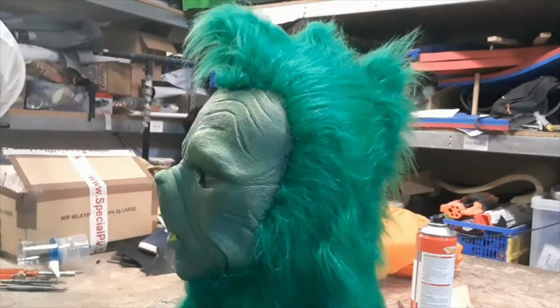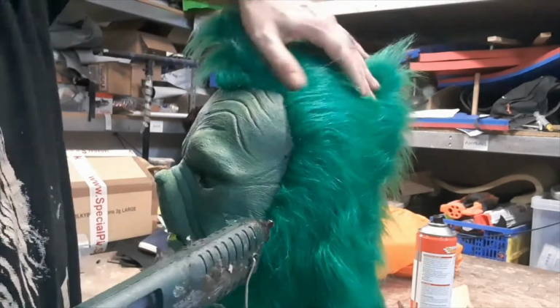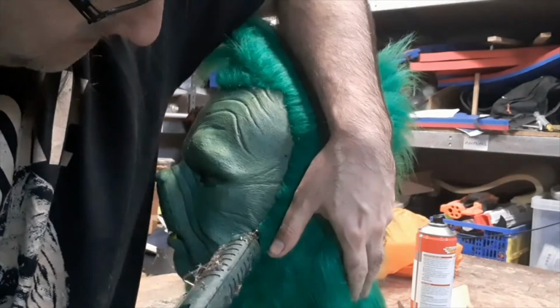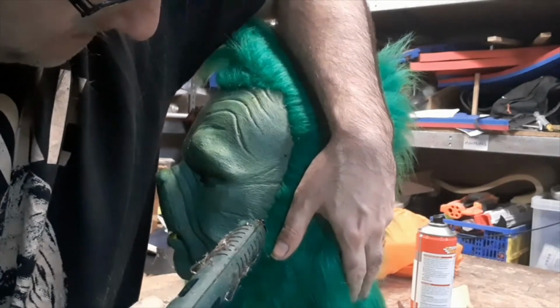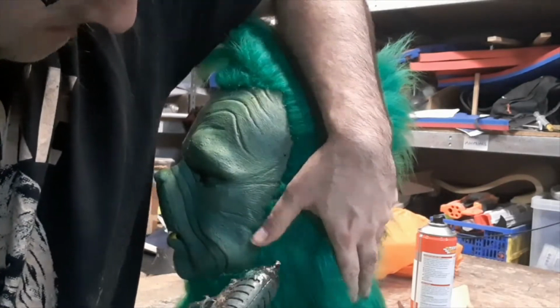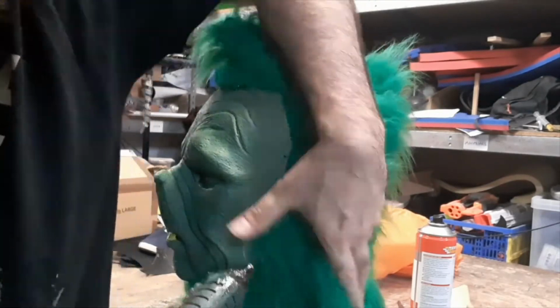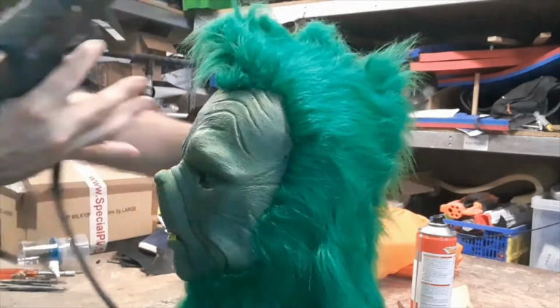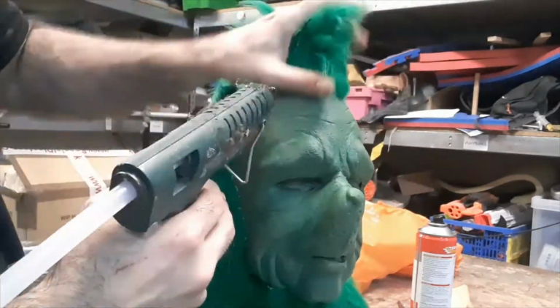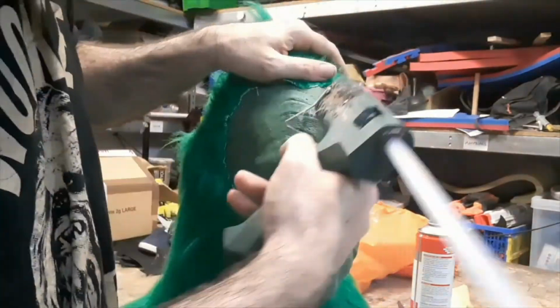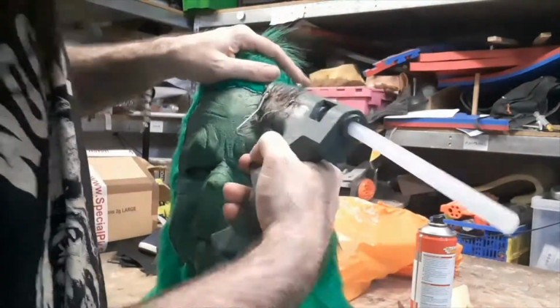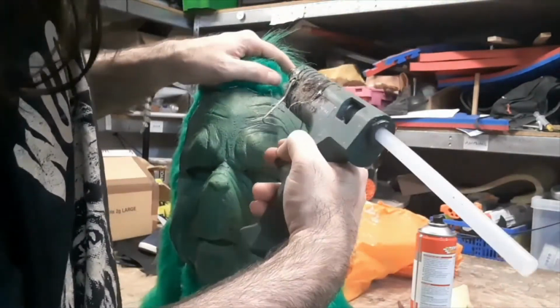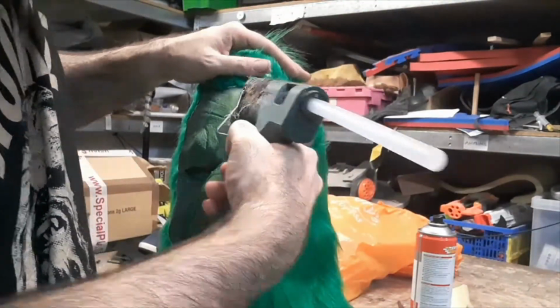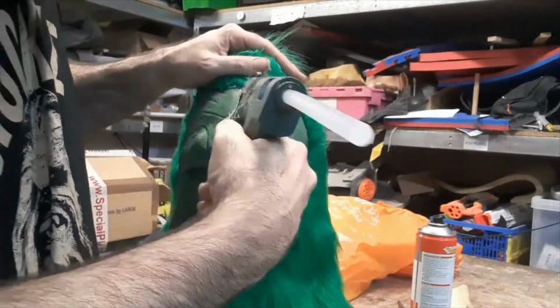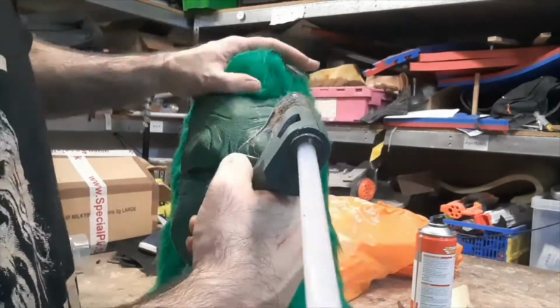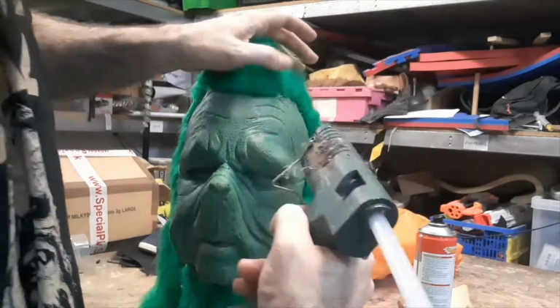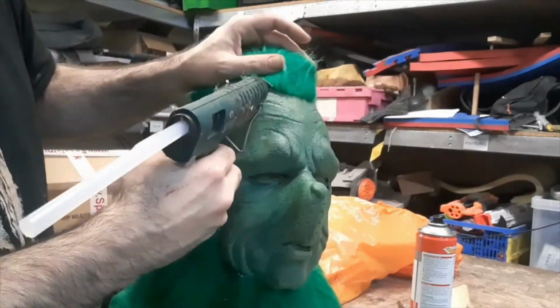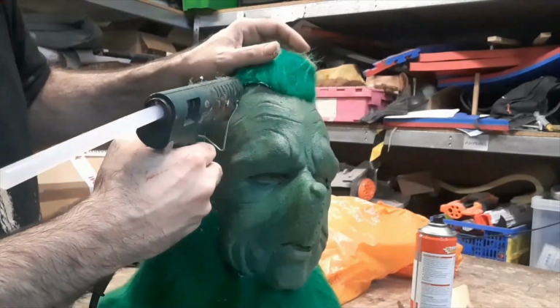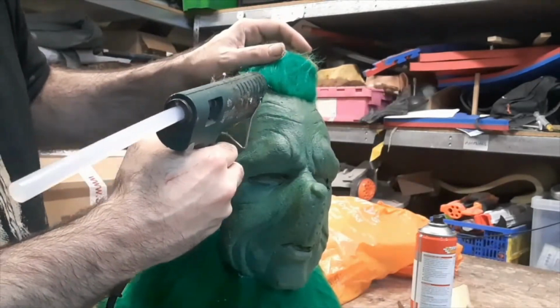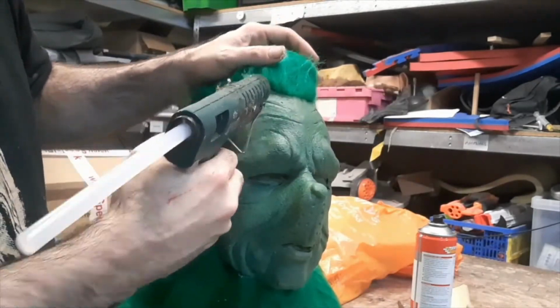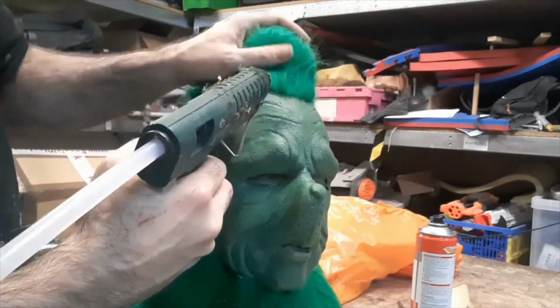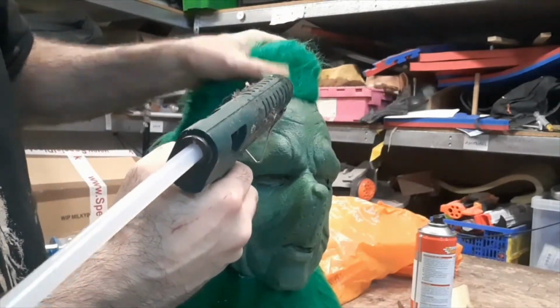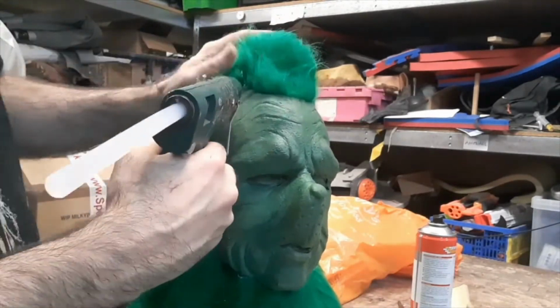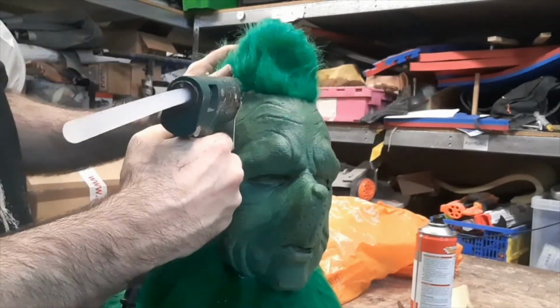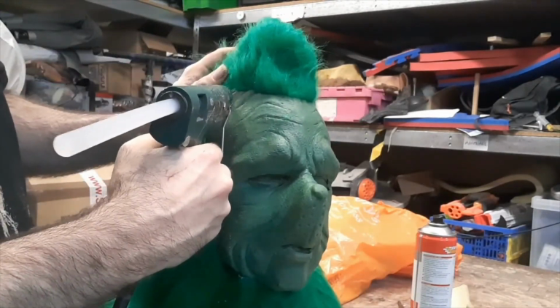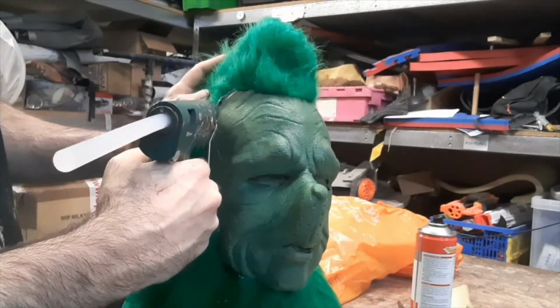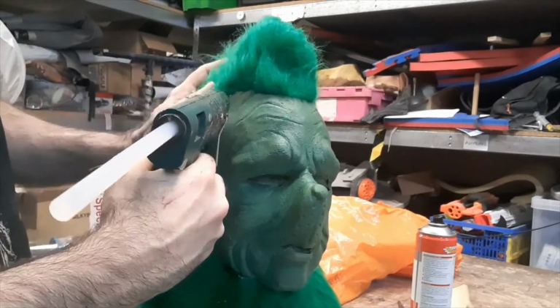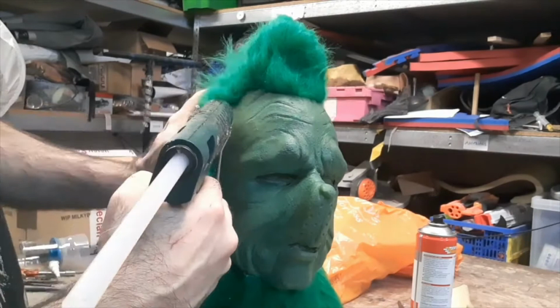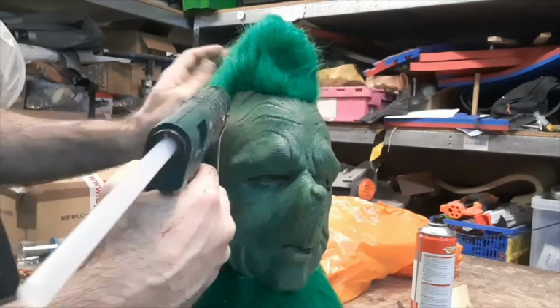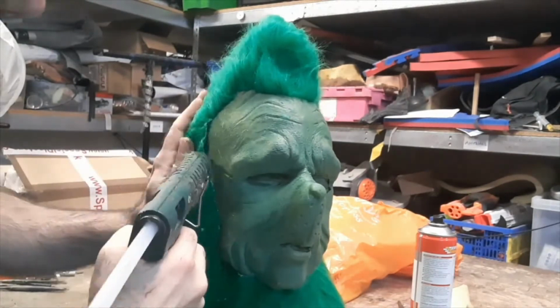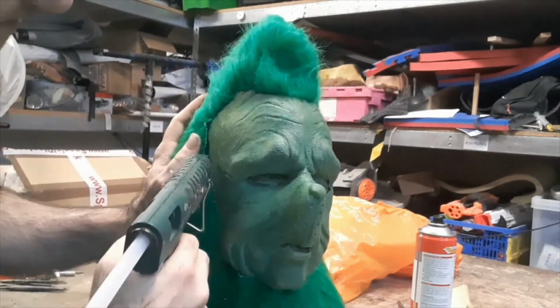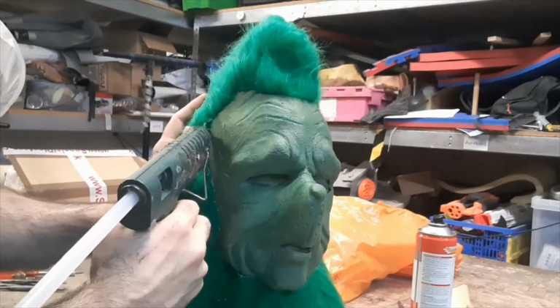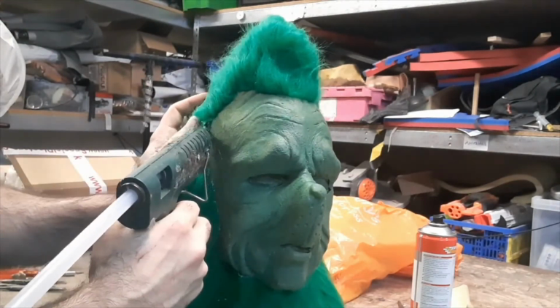That way the base of the fur comes out of the glue and it looks a lot more natural — you don't see the exposed edge of the fur fabric. Just work my way around all the way so that it all looks neater than the raw edge.